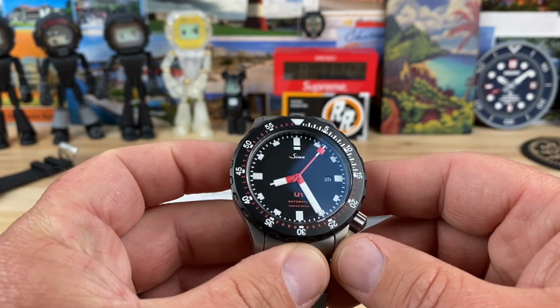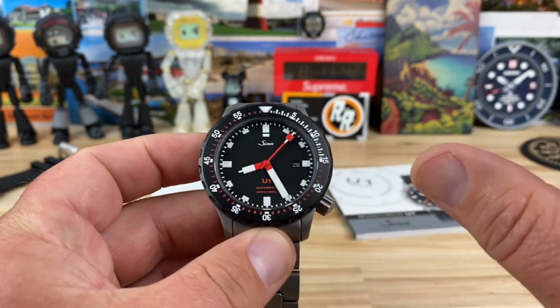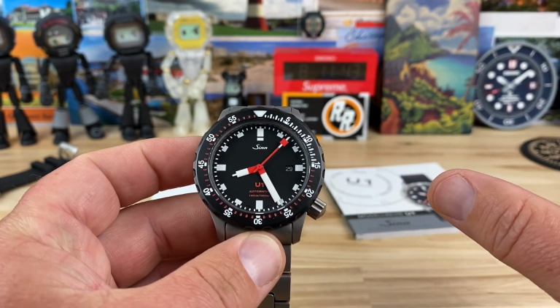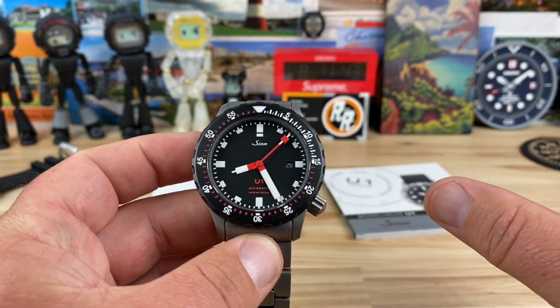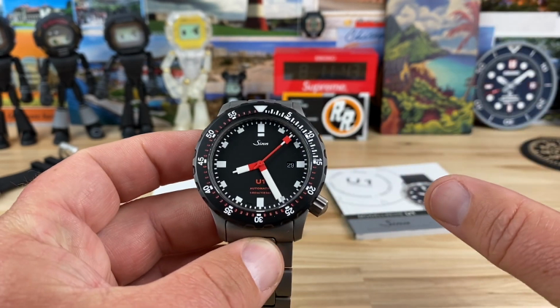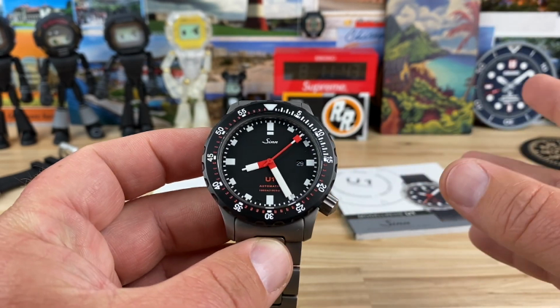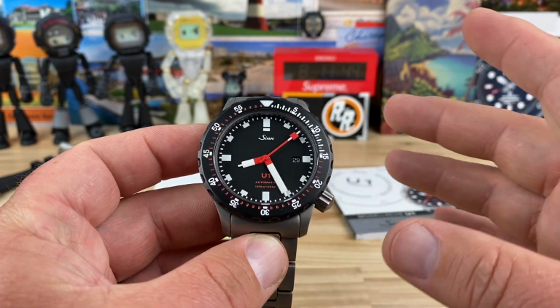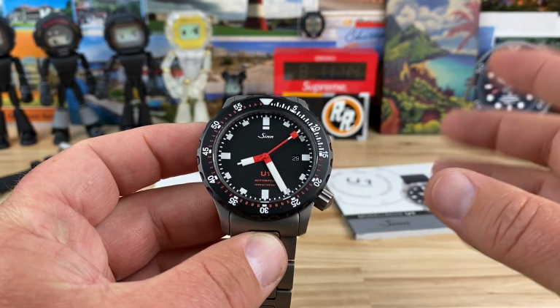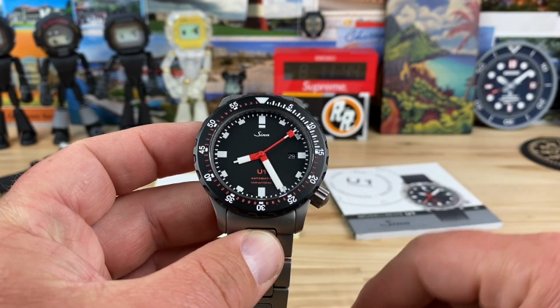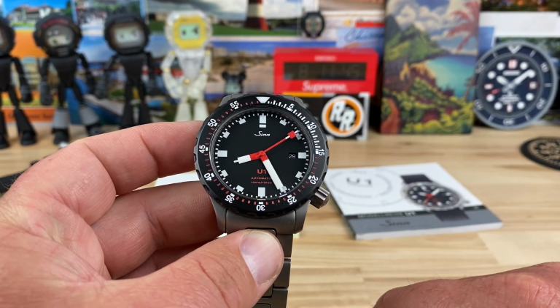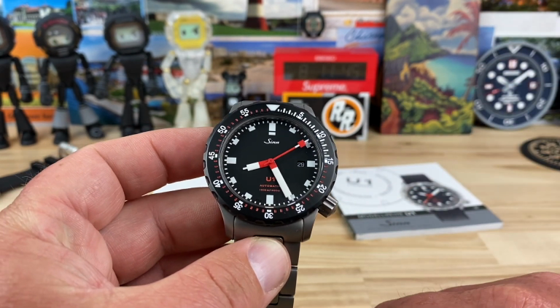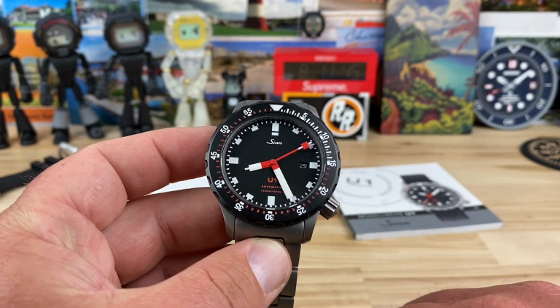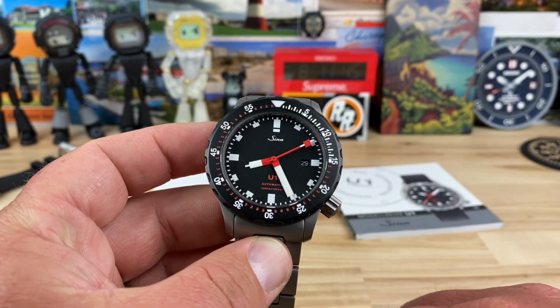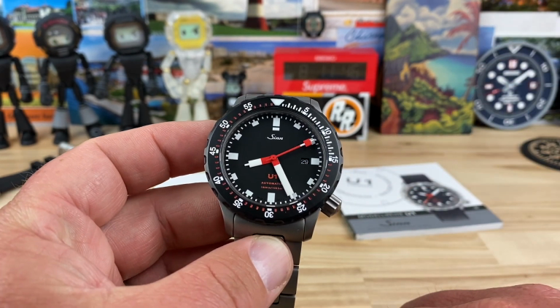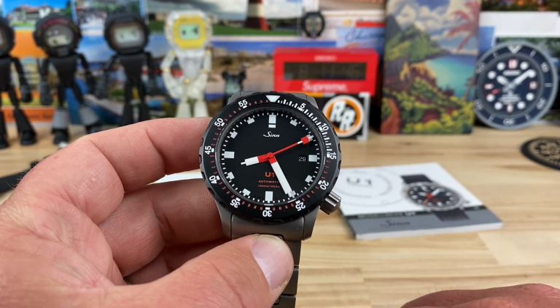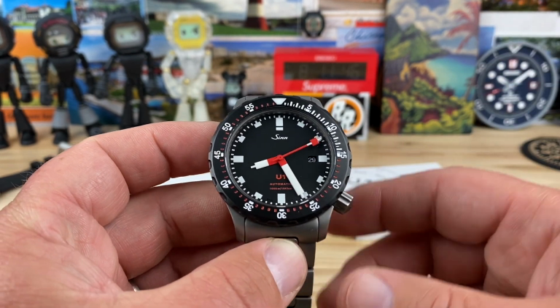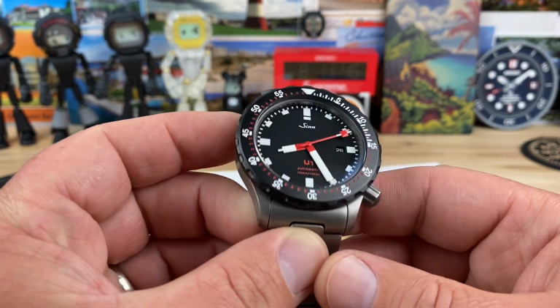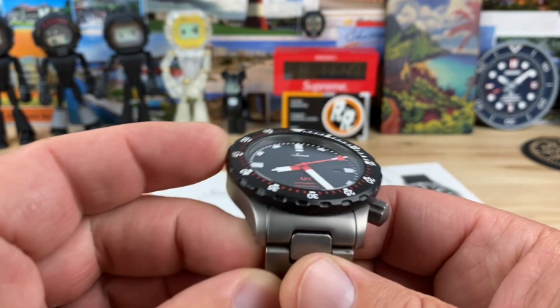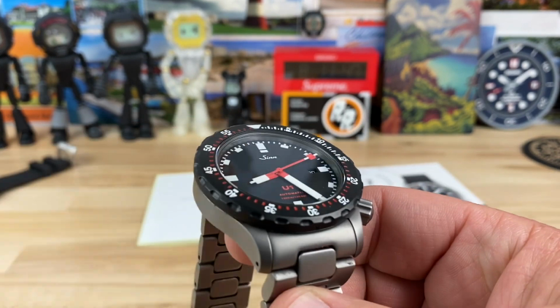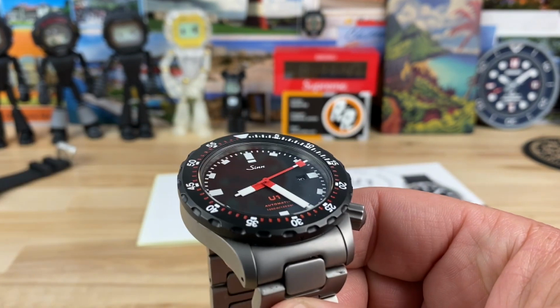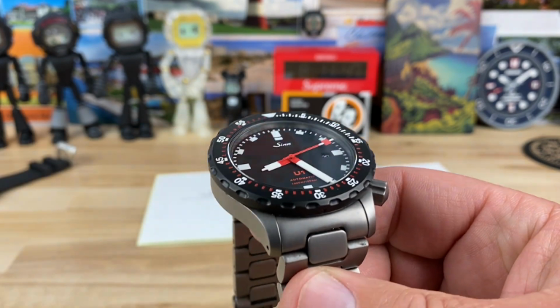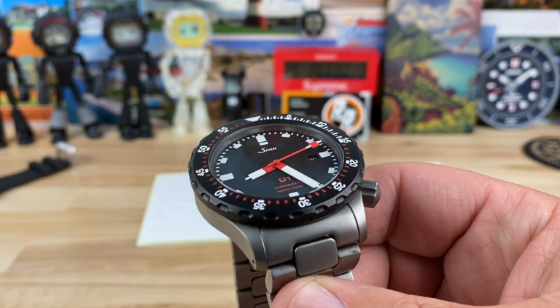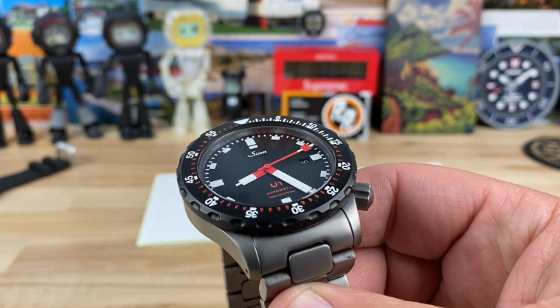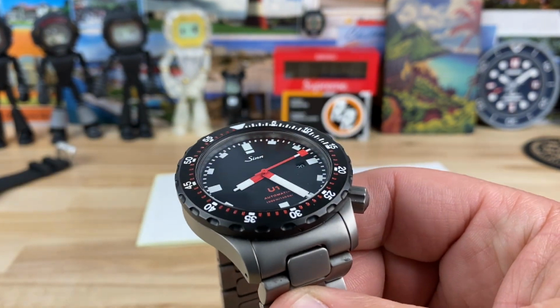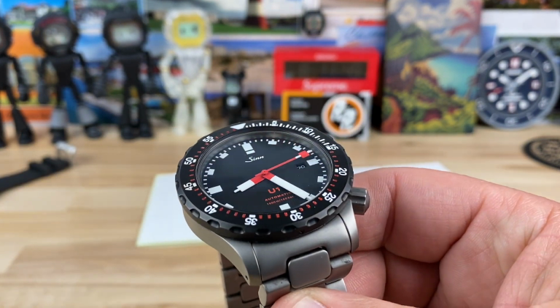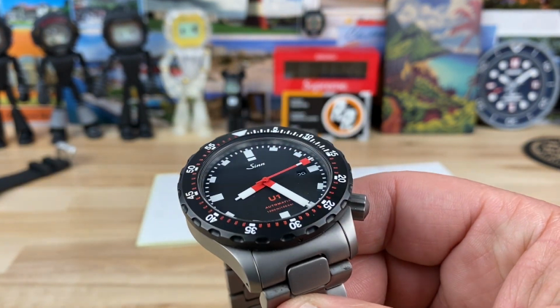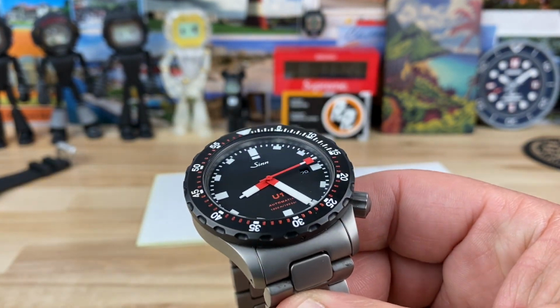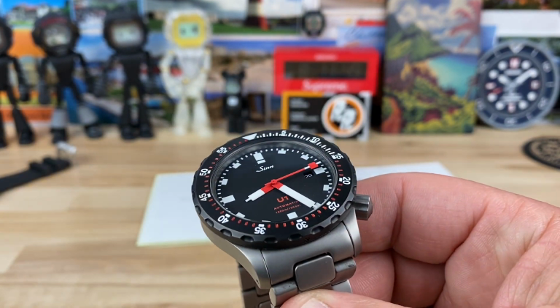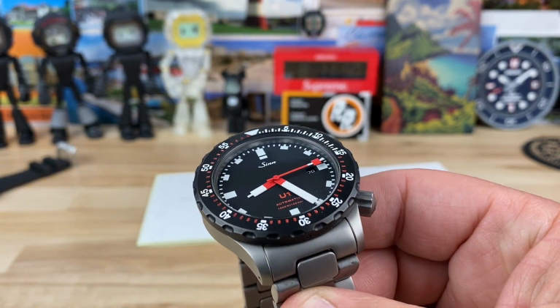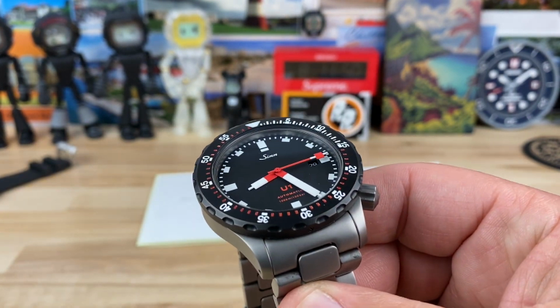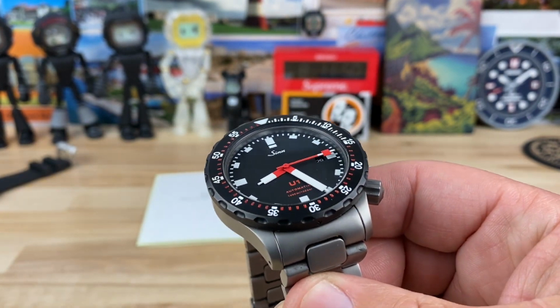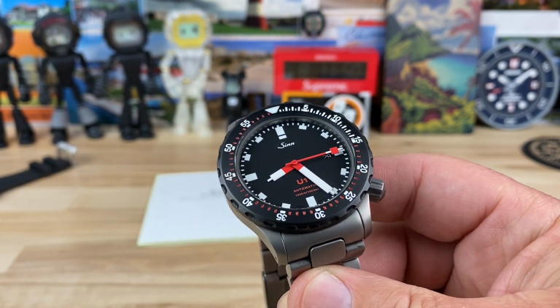I'm going to keep it pretty short and simple. This watch has been out a long time. There's already a ton of videos. I'm just going to get my little perspective on it and you can take it or leave it.